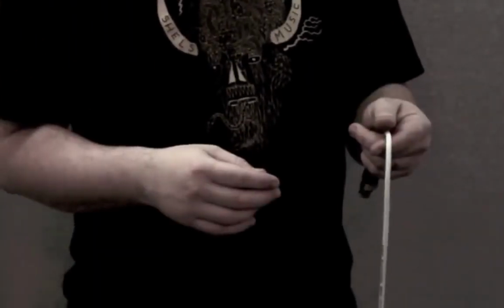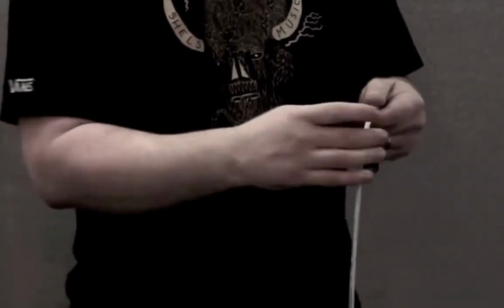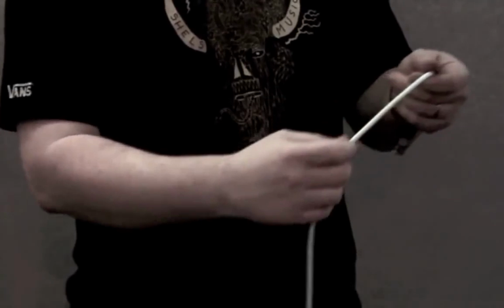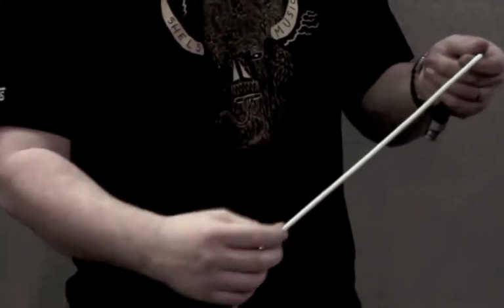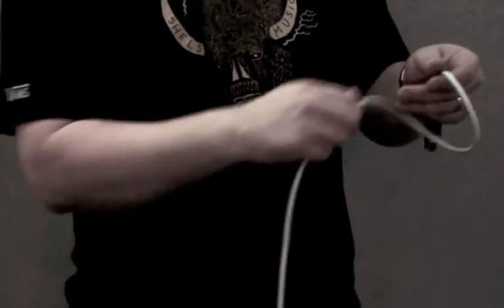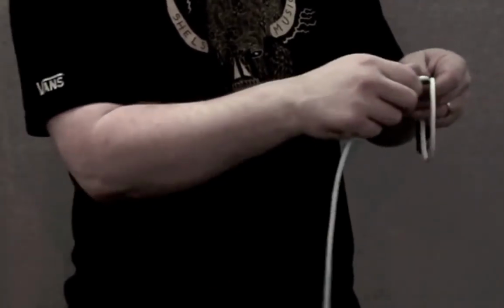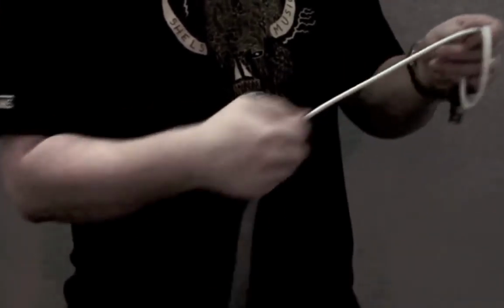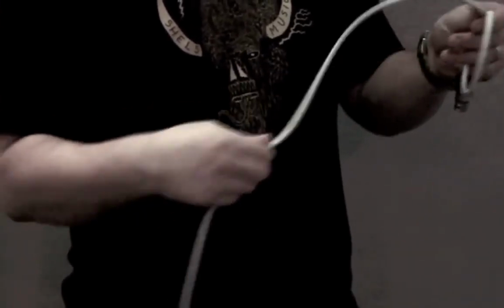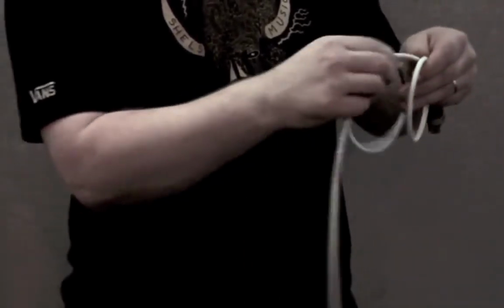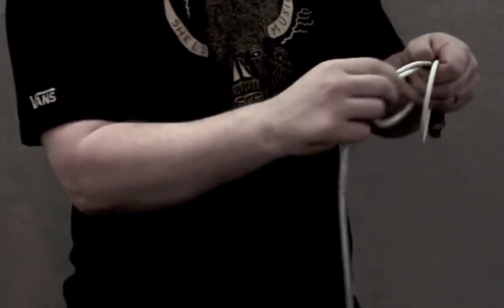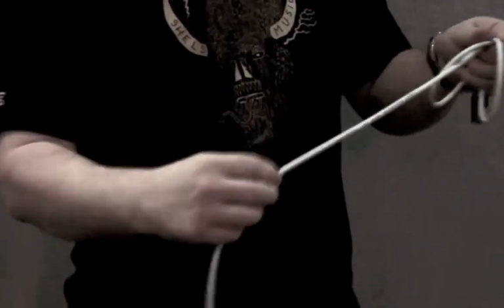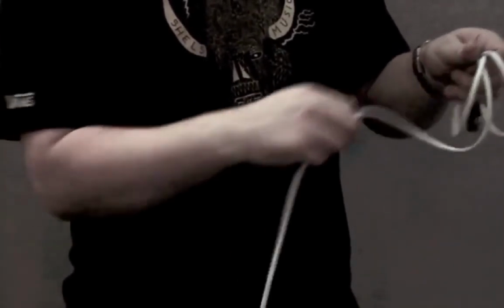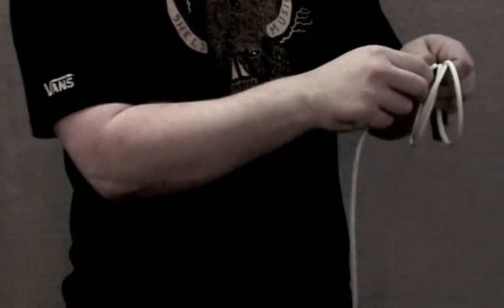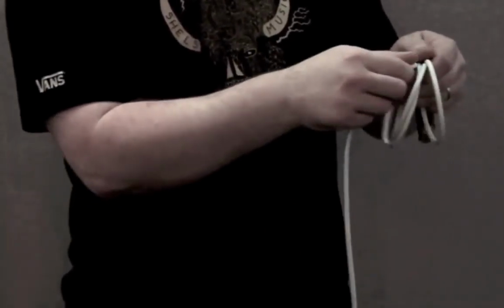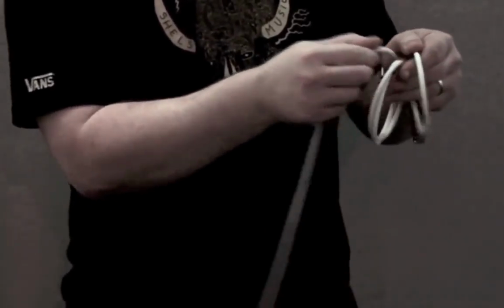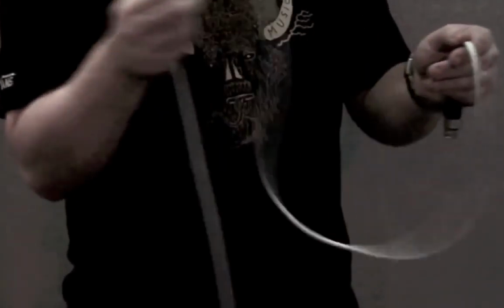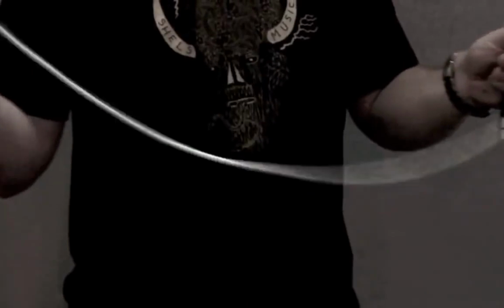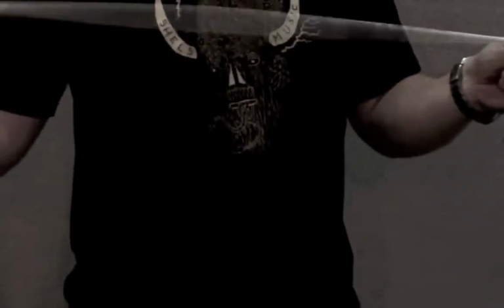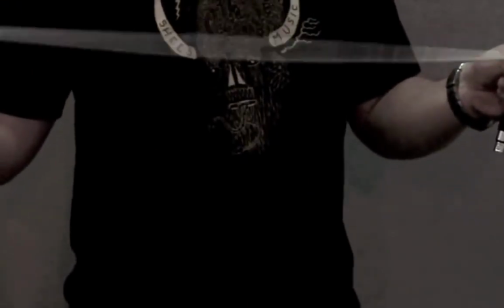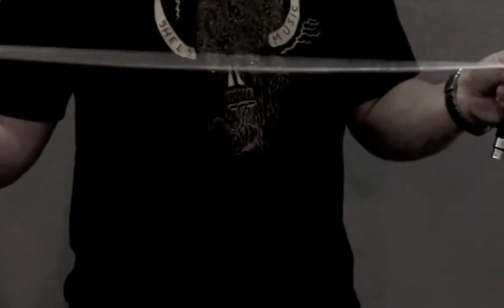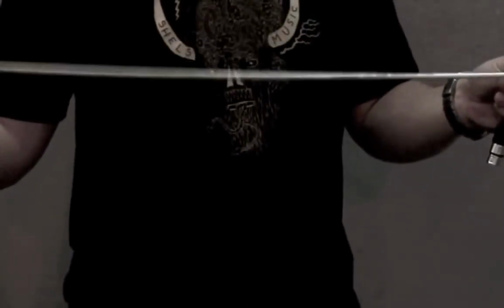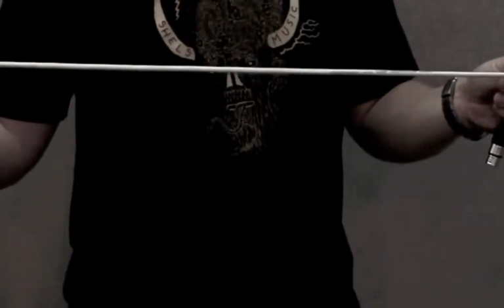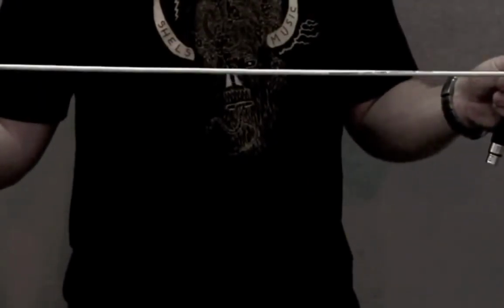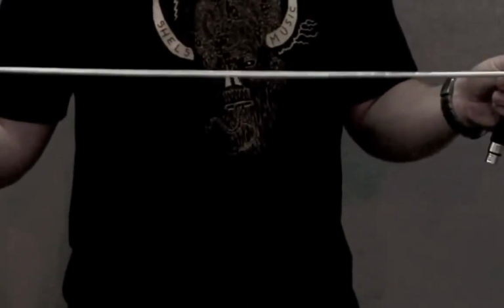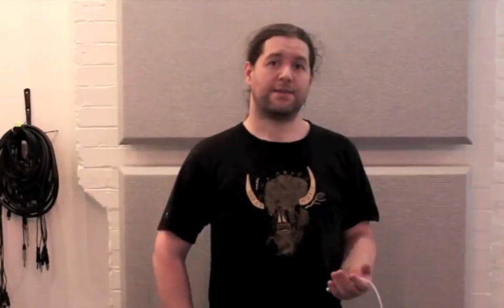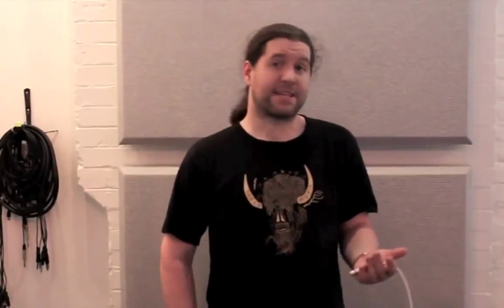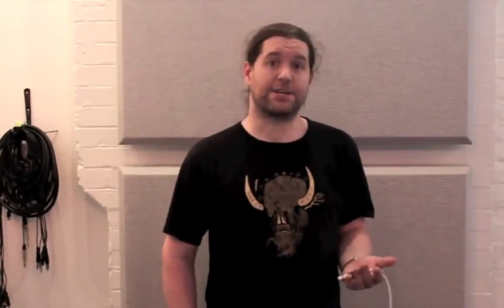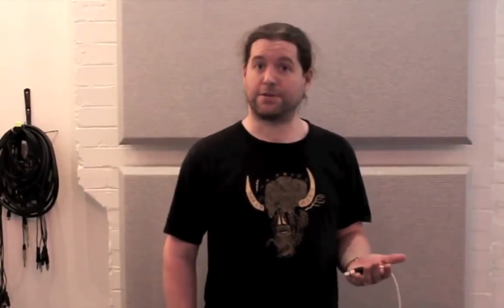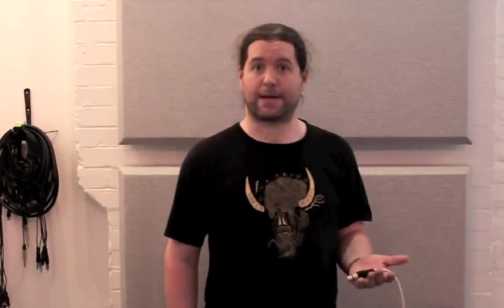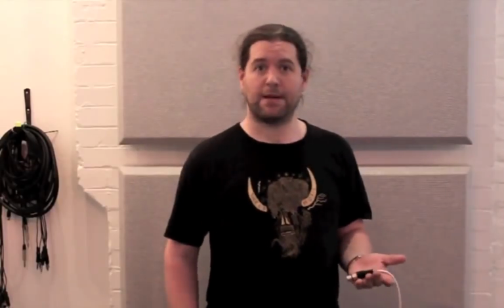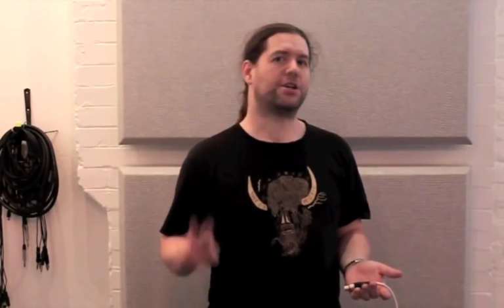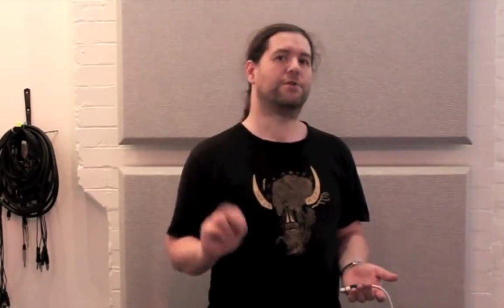If instead you alternate the direction of each twist, they cancel each other out when the cable is pulled taut. There are several techniques you can use to wrap a cable — I'll show you two of them.